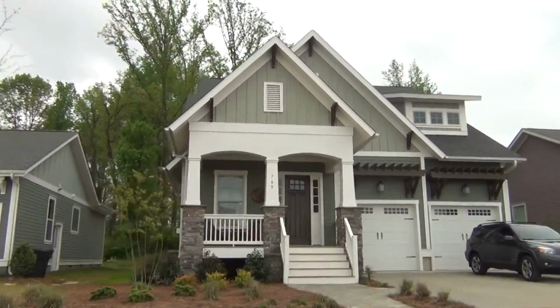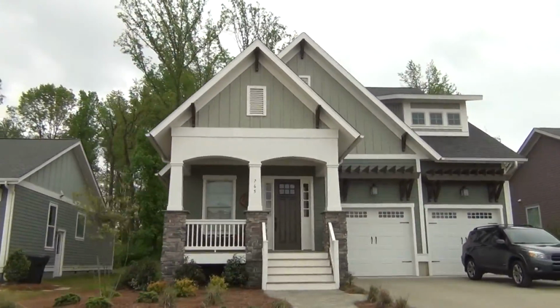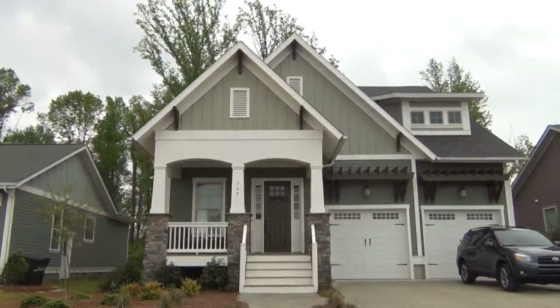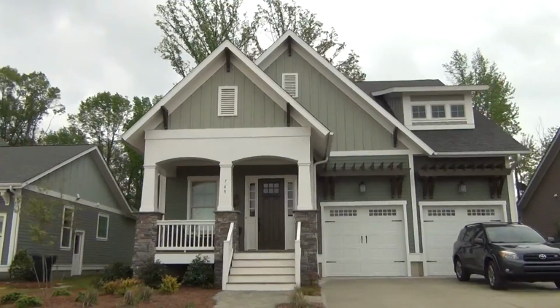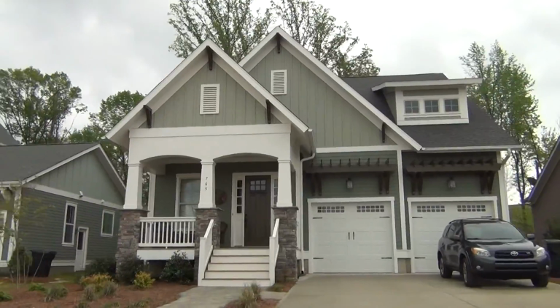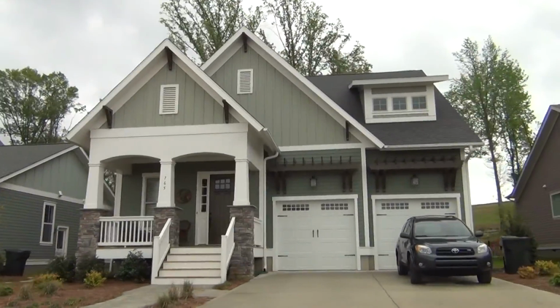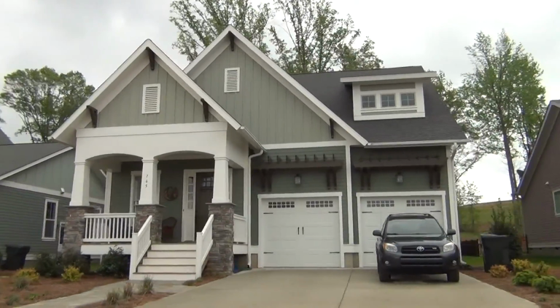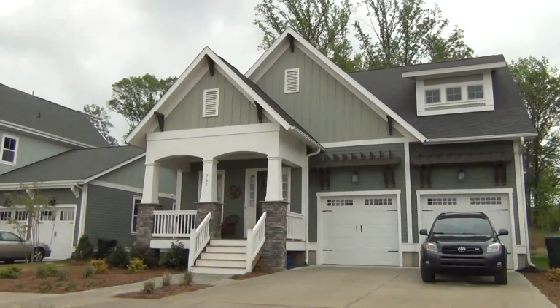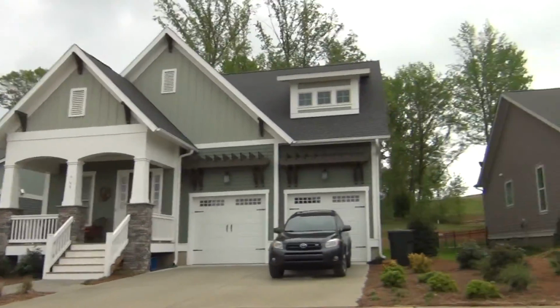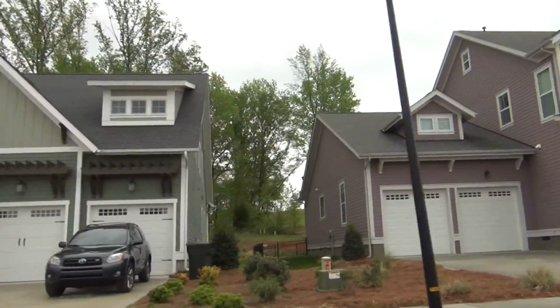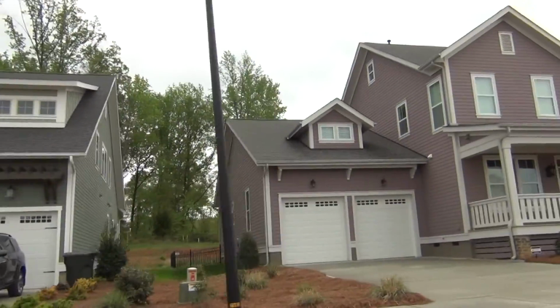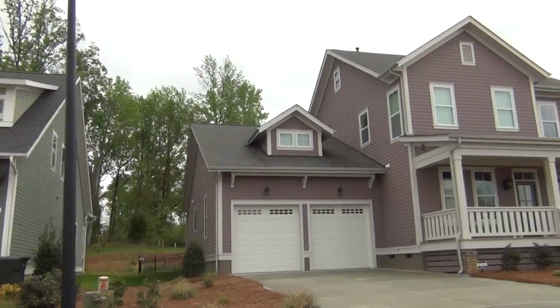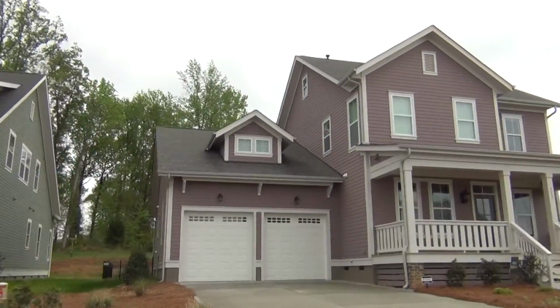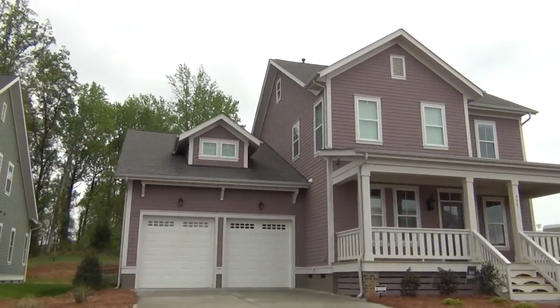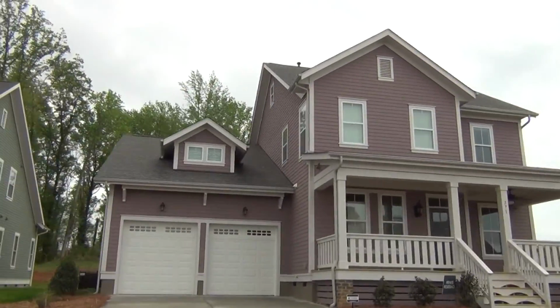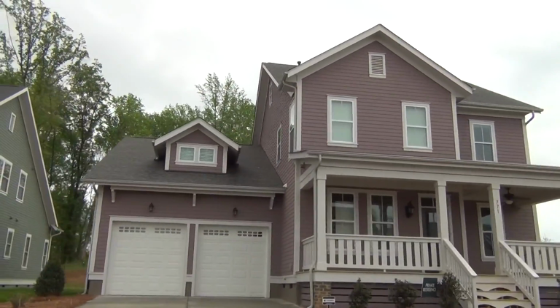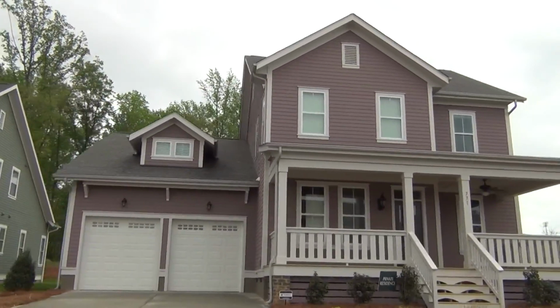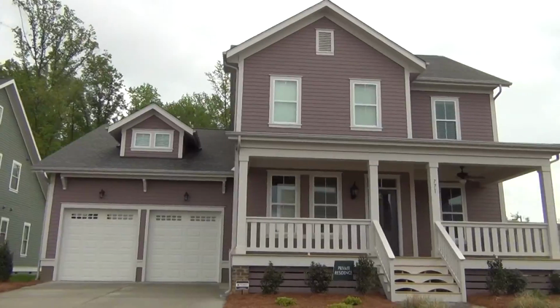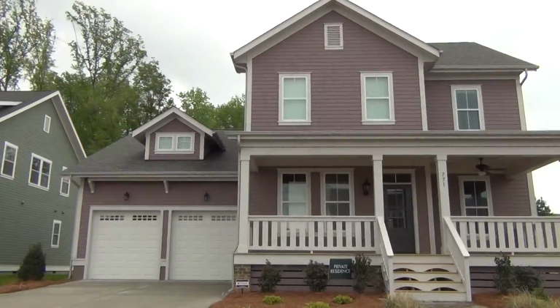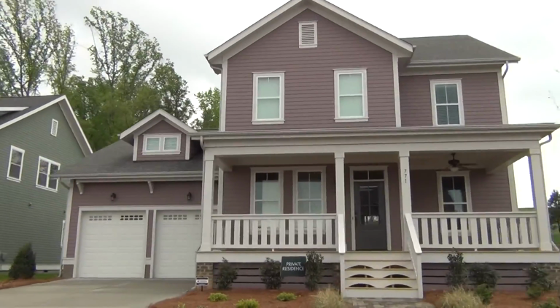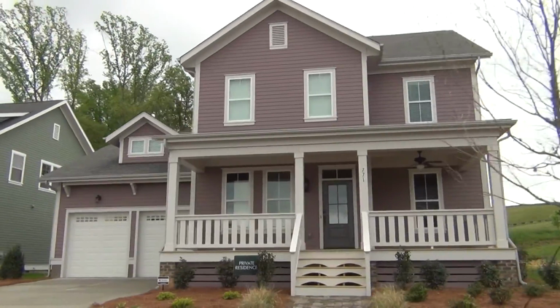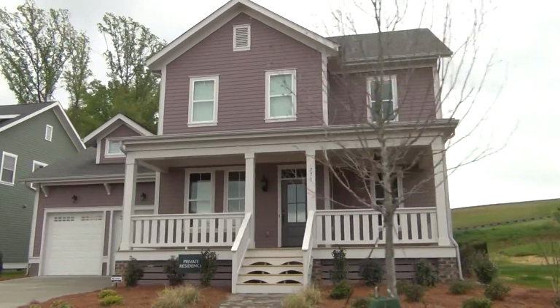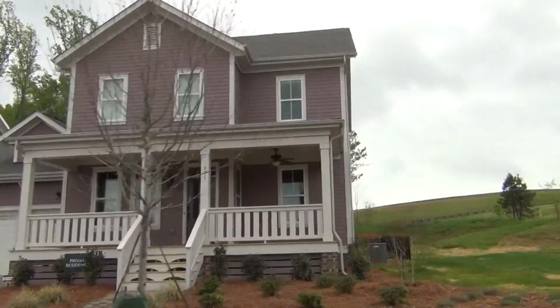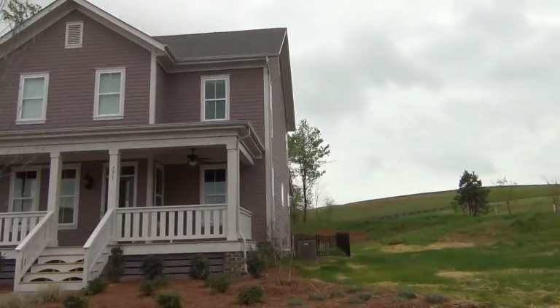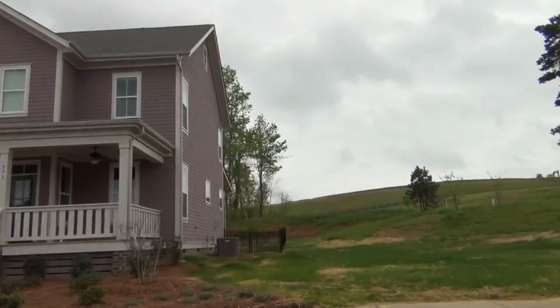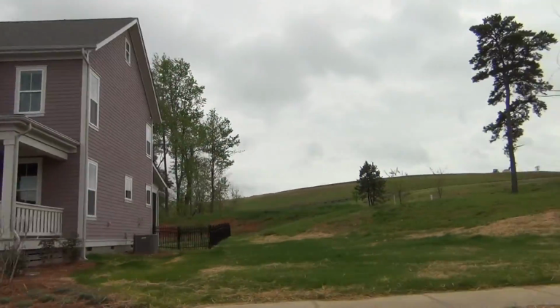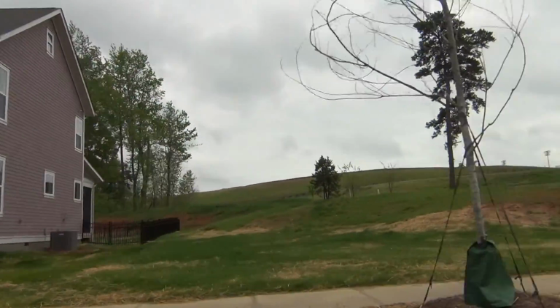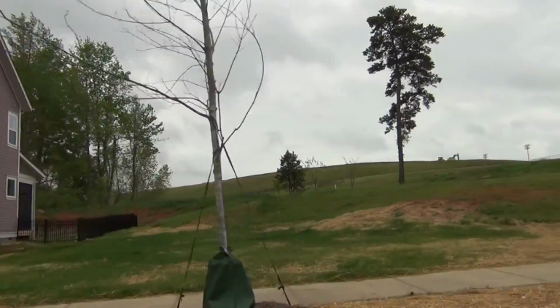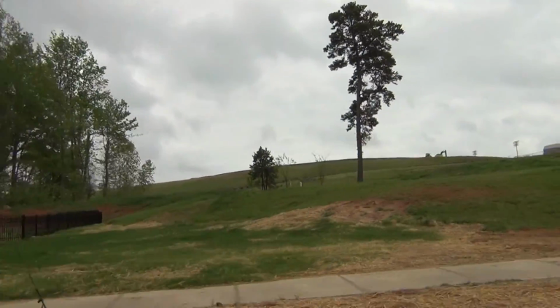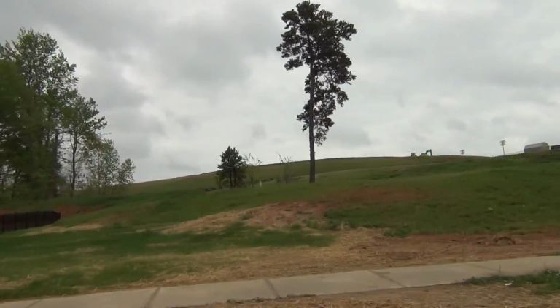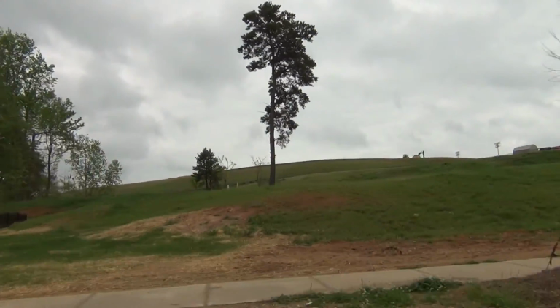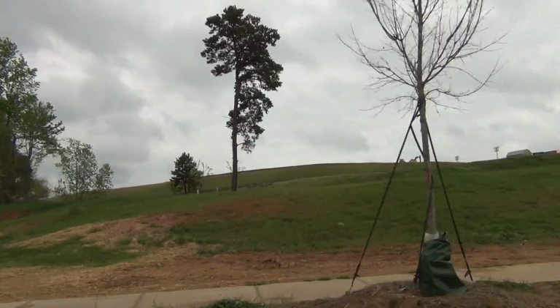Saucy Burbank is building in here as well as local favorite Evans Cog Hill. So there are two great local builders, and then national home builder Chesmar is here as well.